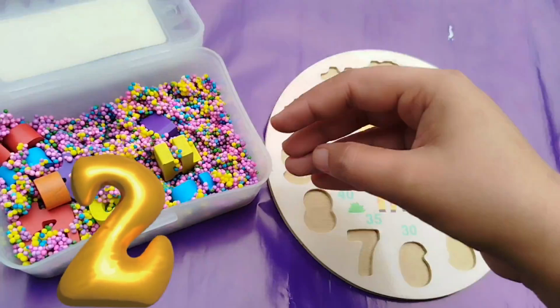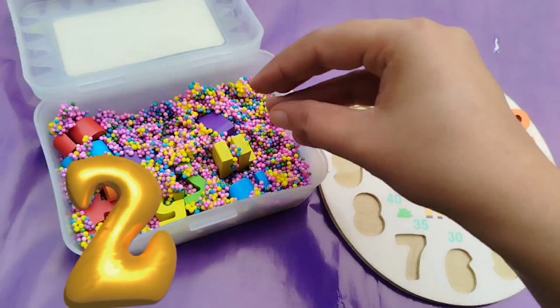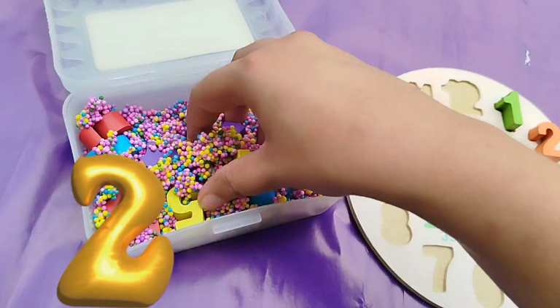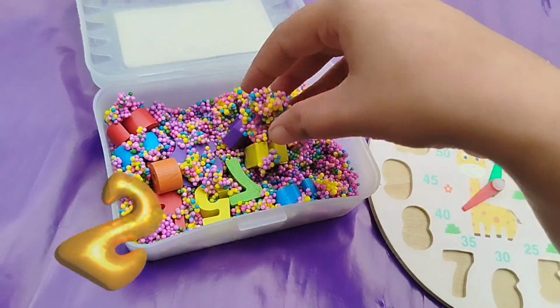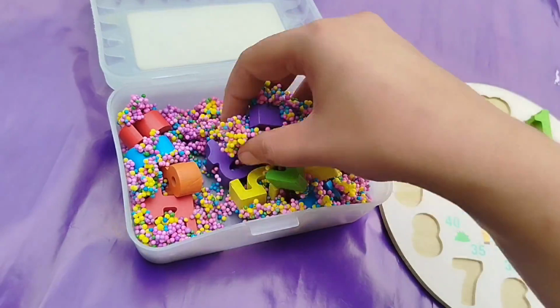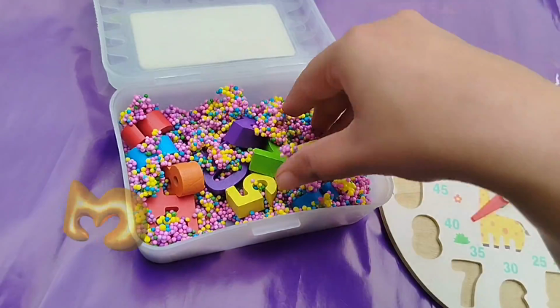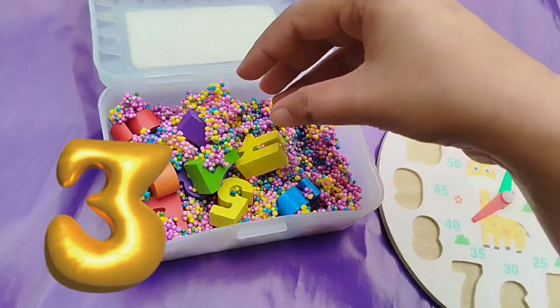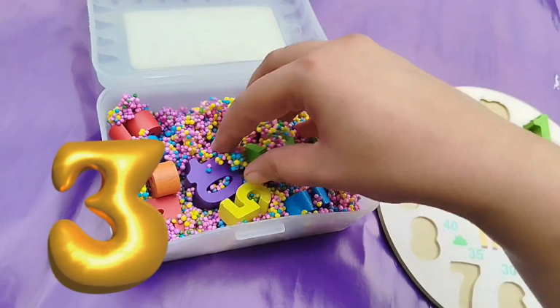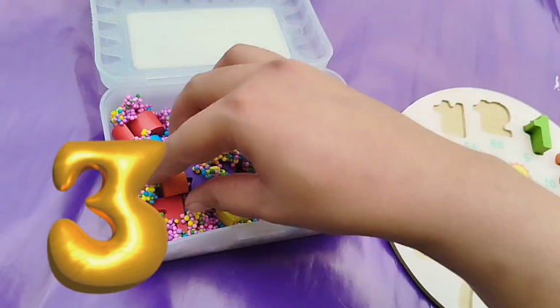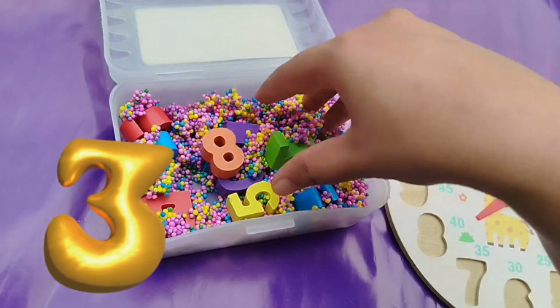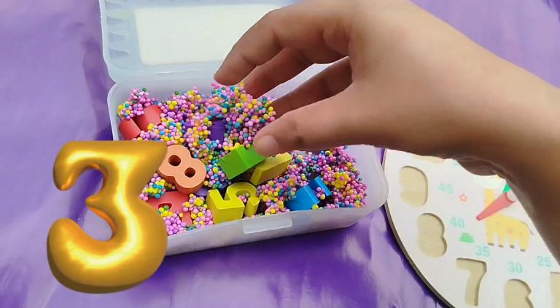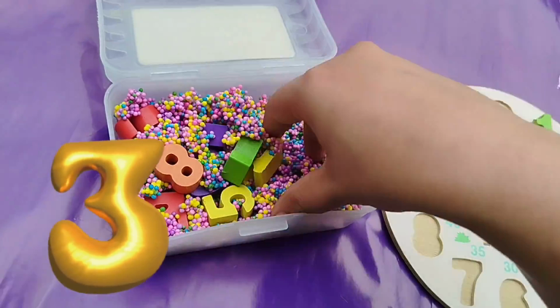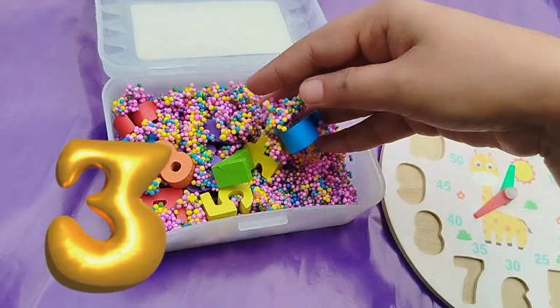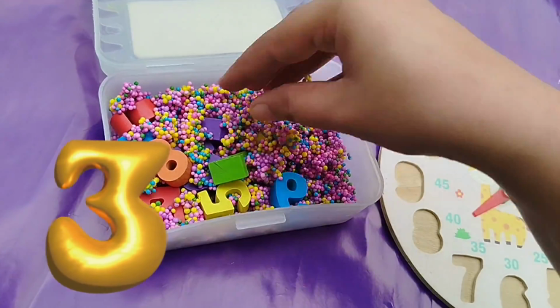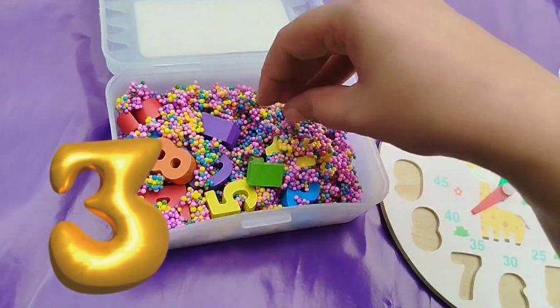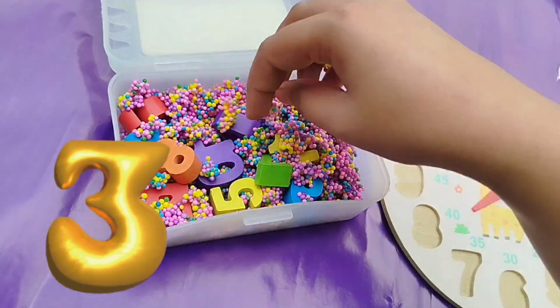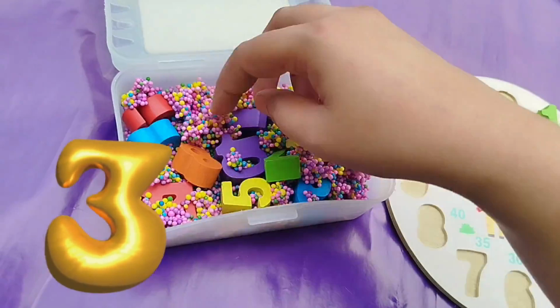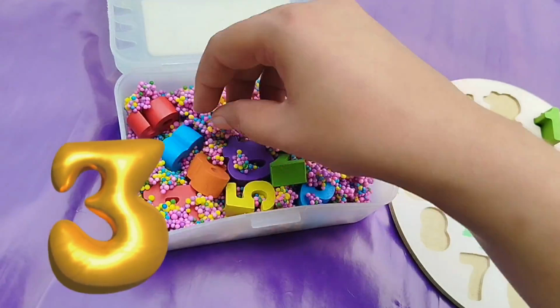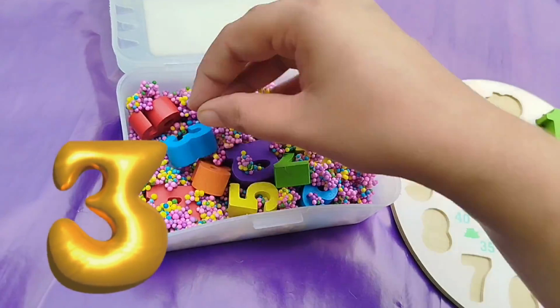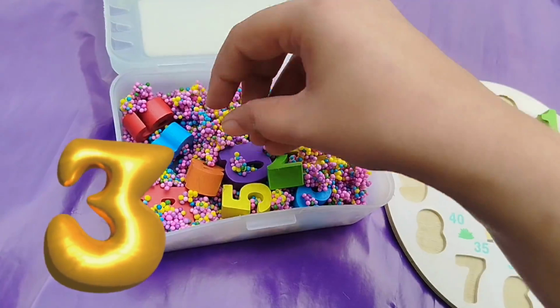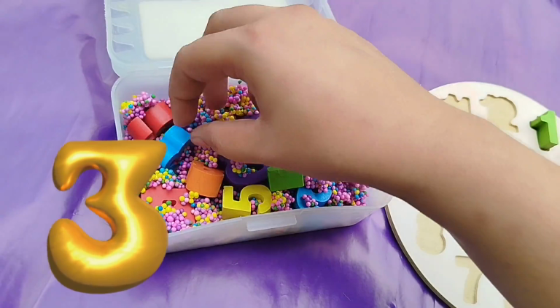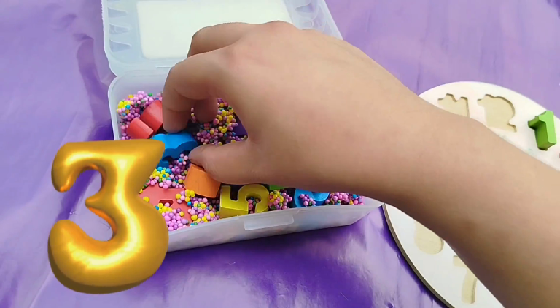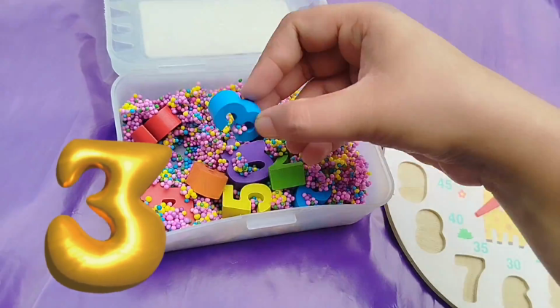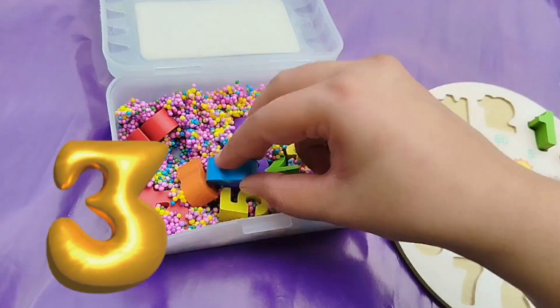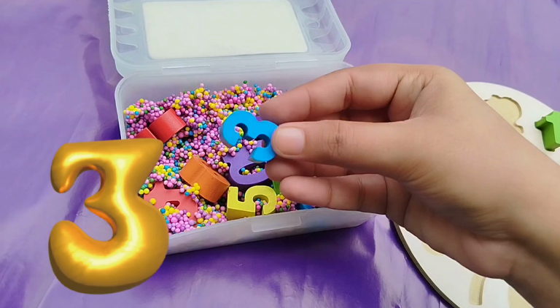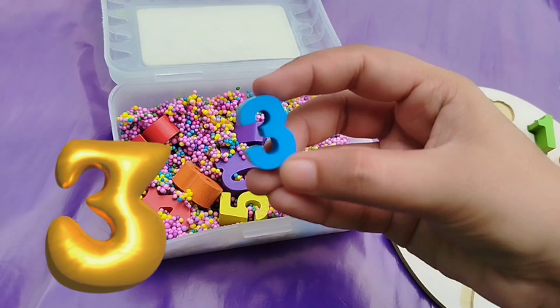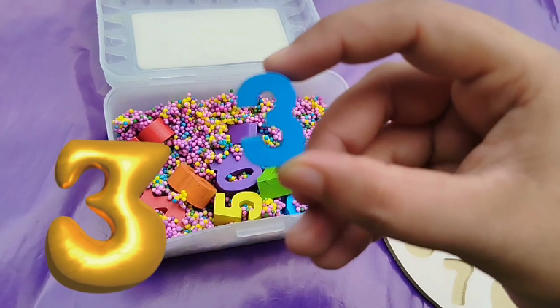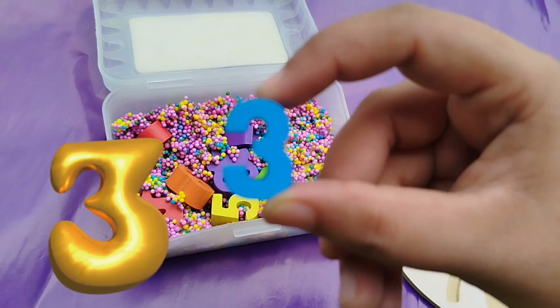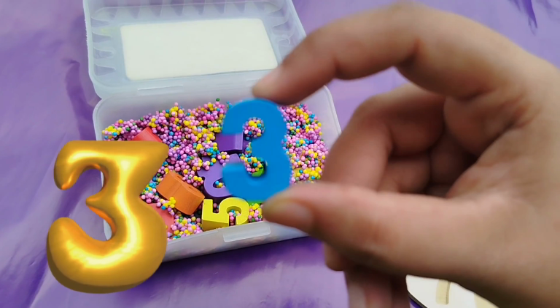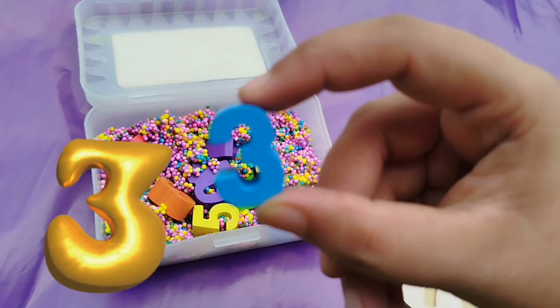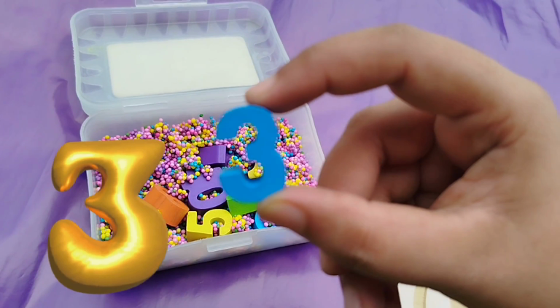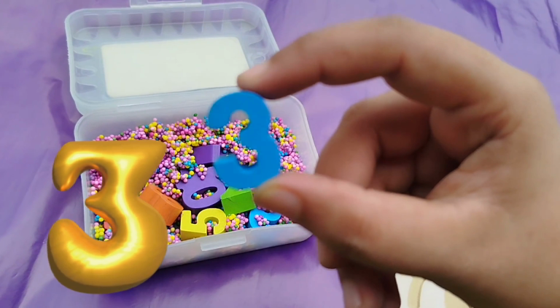Let's find the number 3. Where is number 3? Where are you? Come on. Yes, this is number 3.